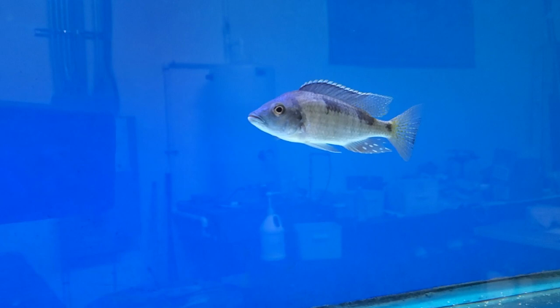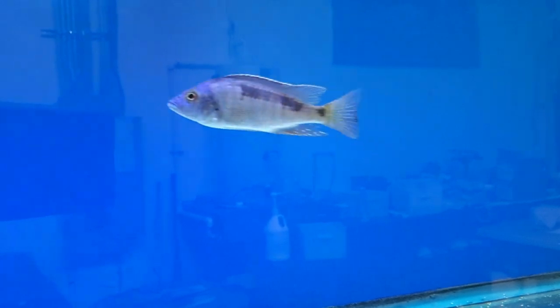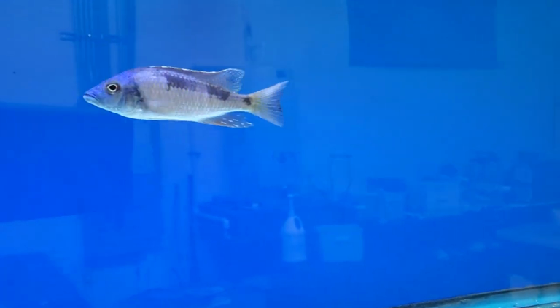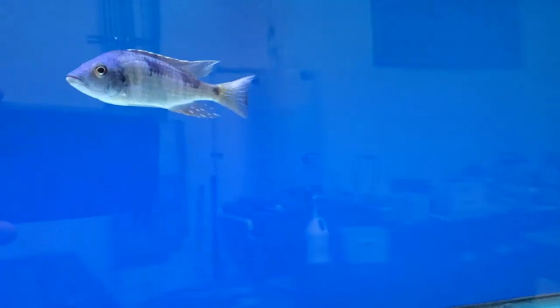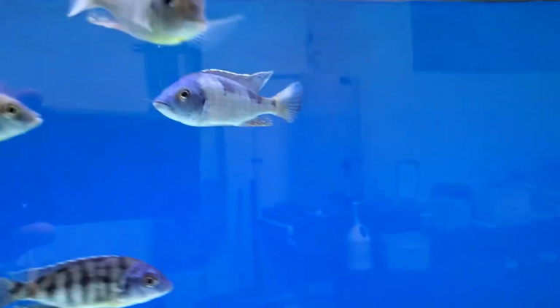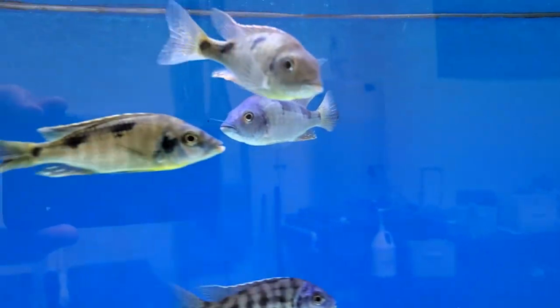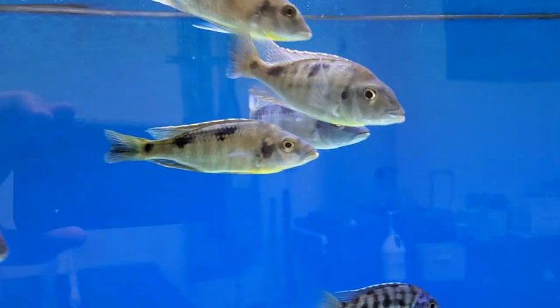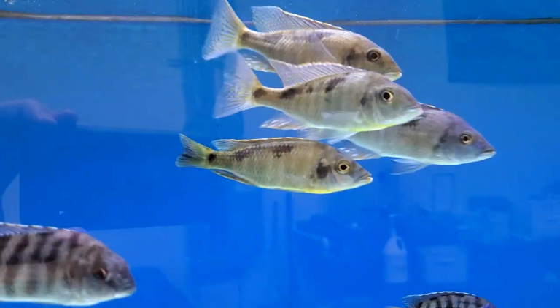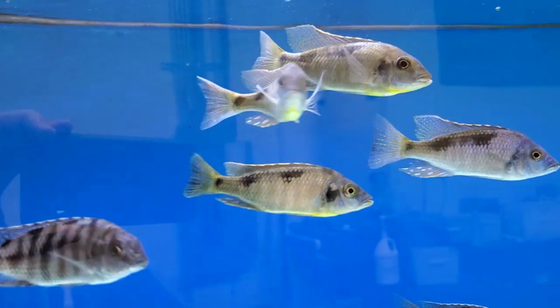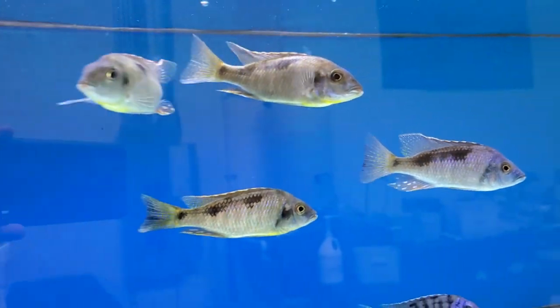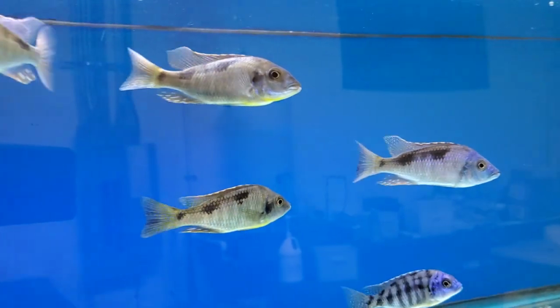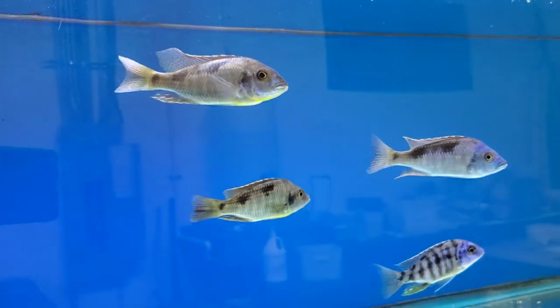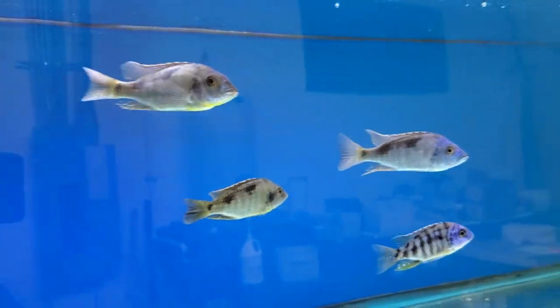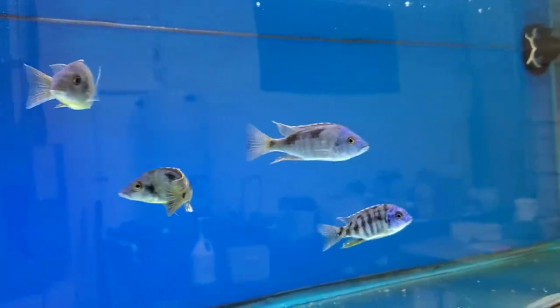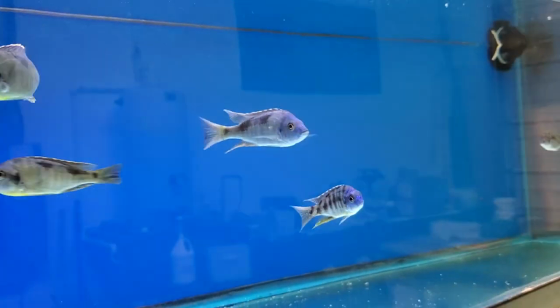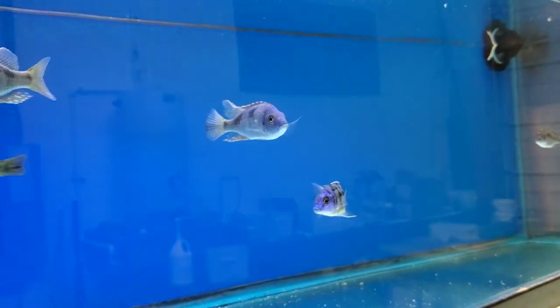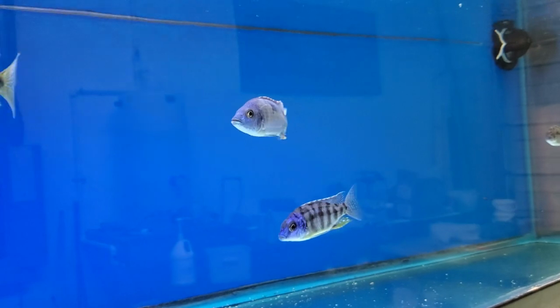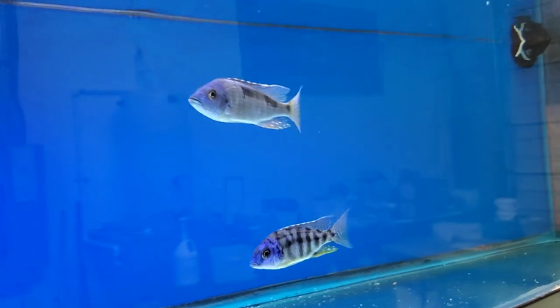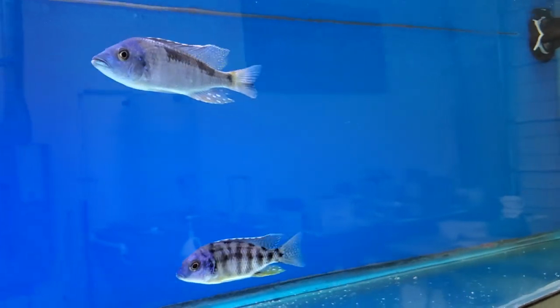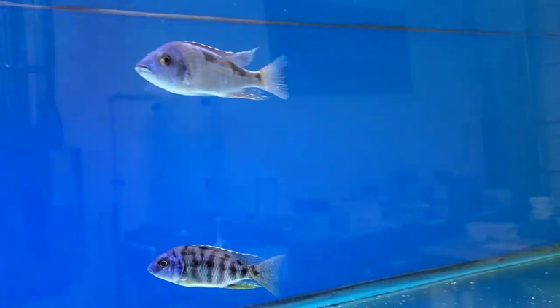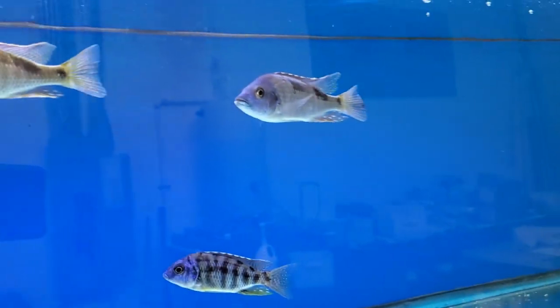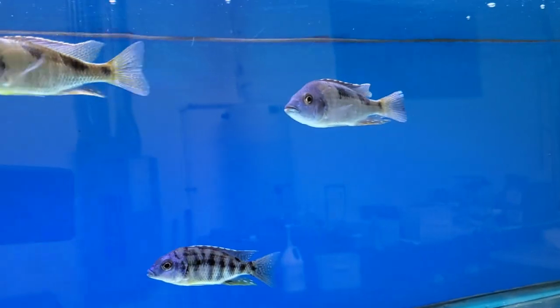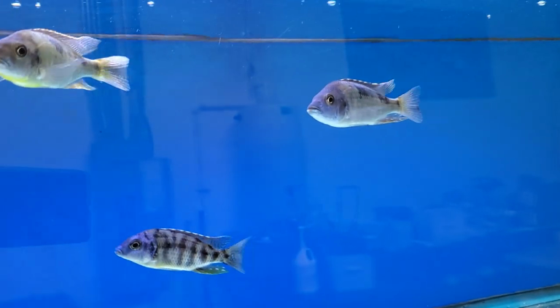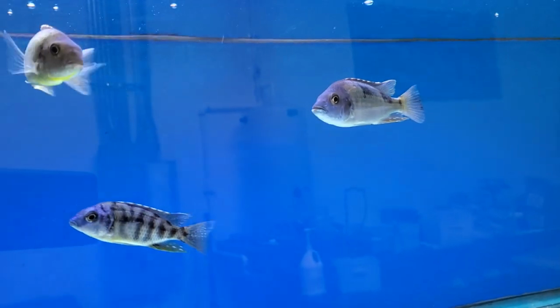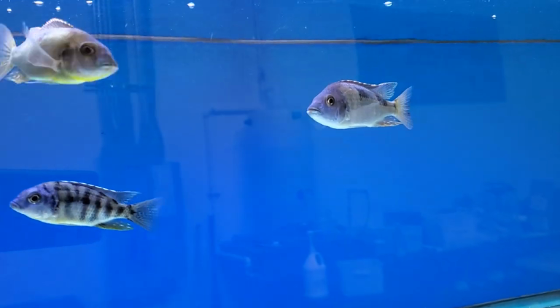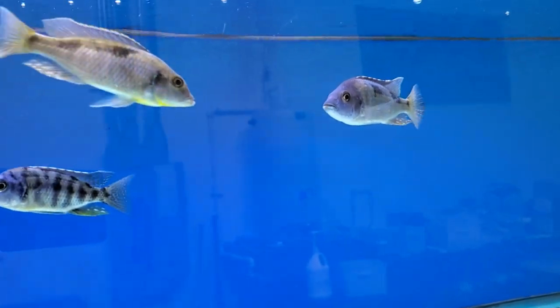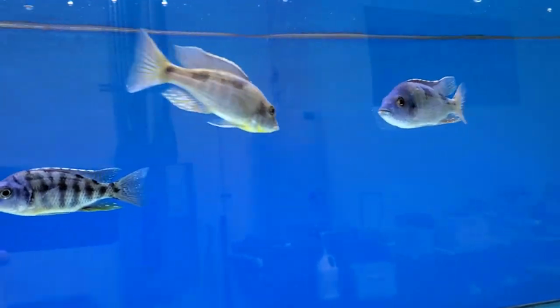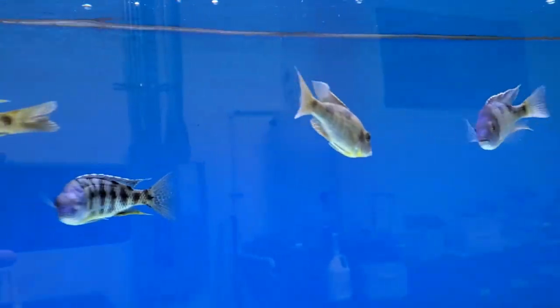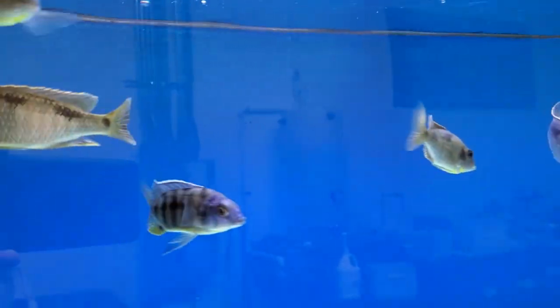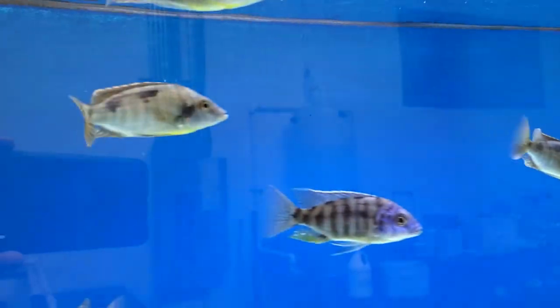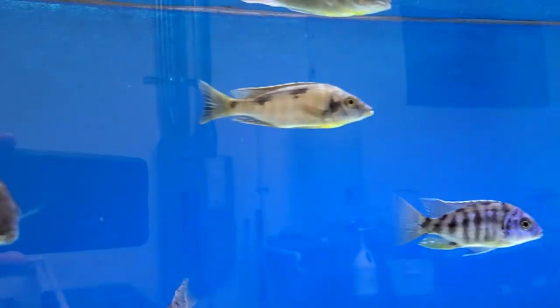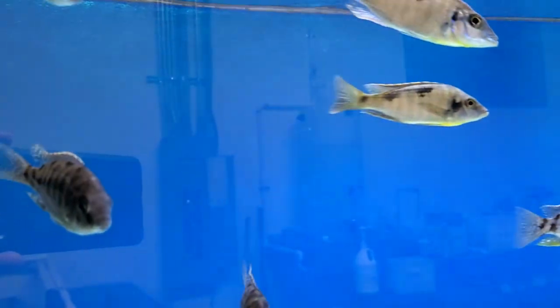Also, Aulonocara Long Nose Nova Blue — super duper incredibly nice fish once they color up. A nice shape, a little different than everything else, with a longer torpedo body and a long nose.